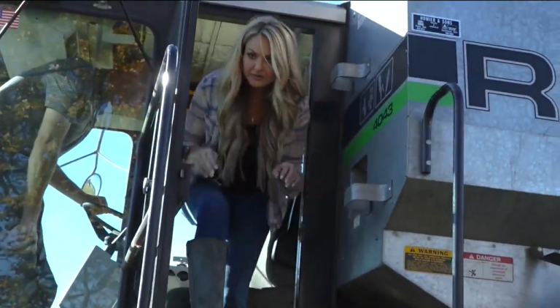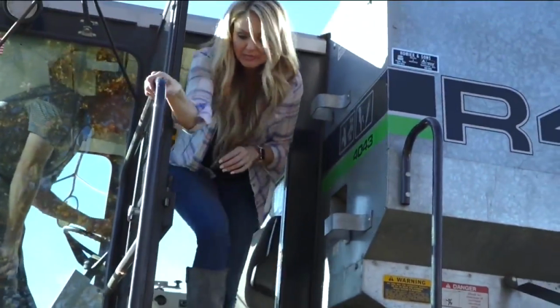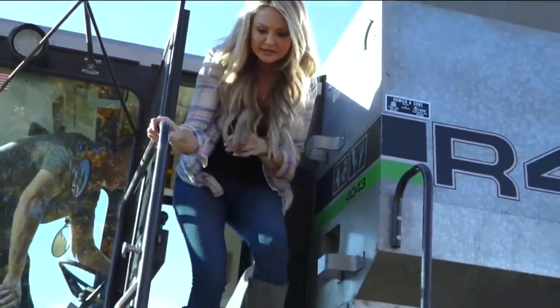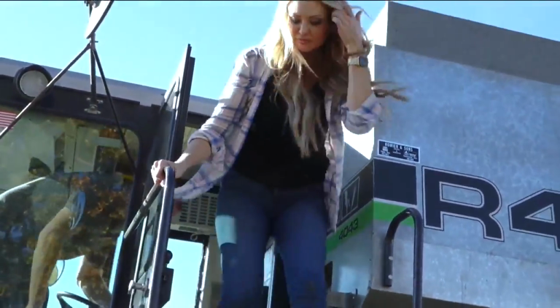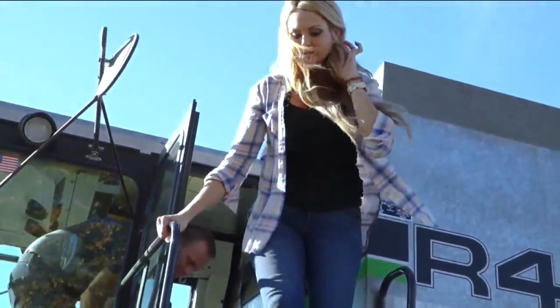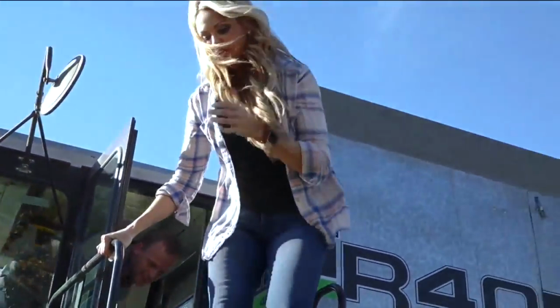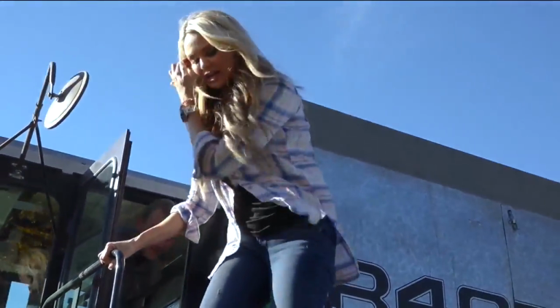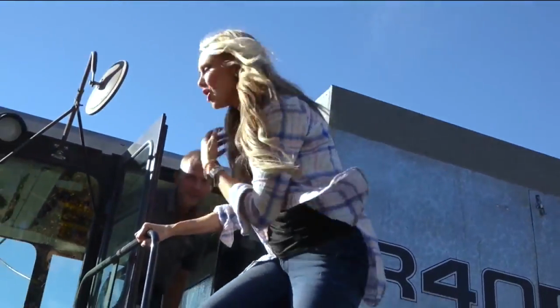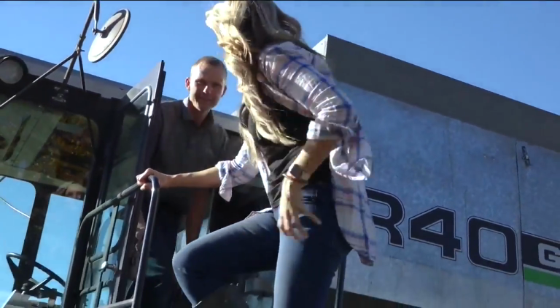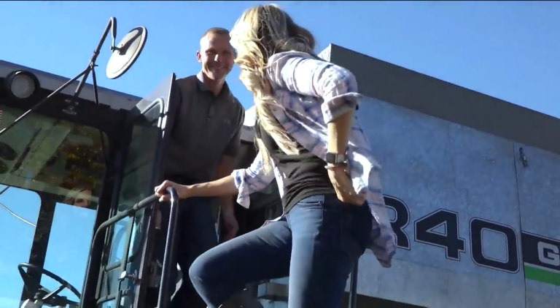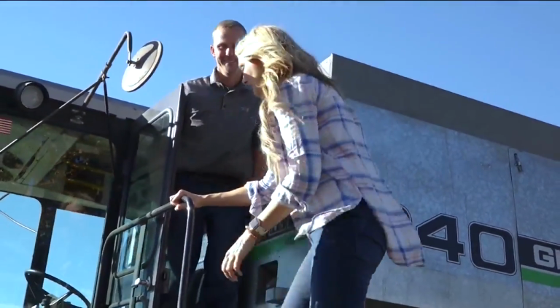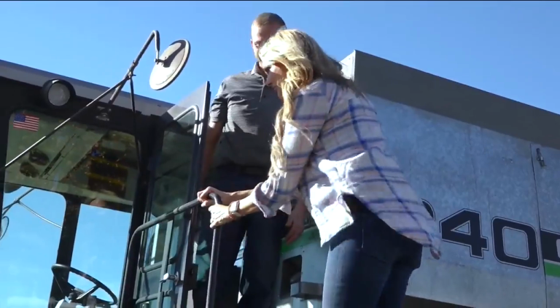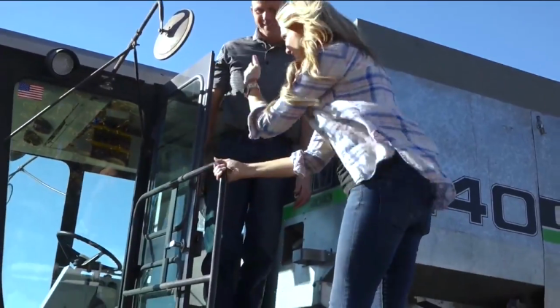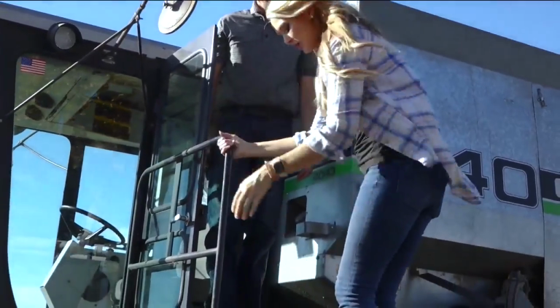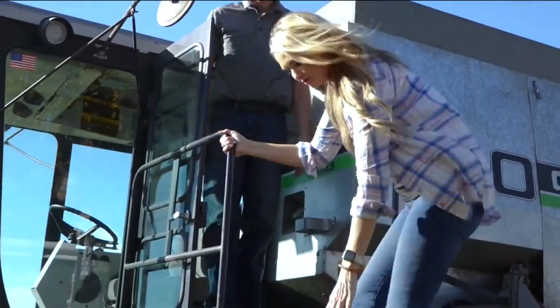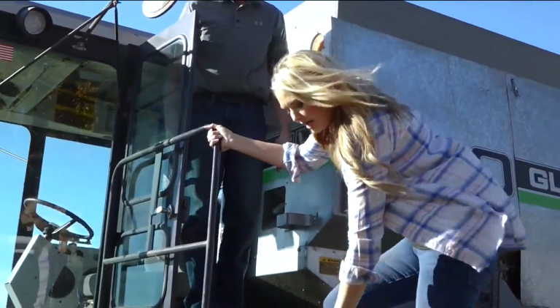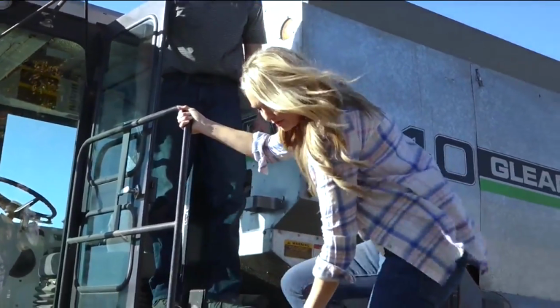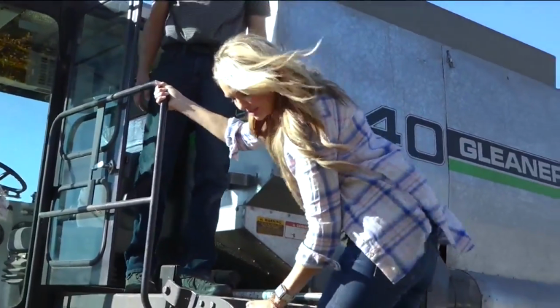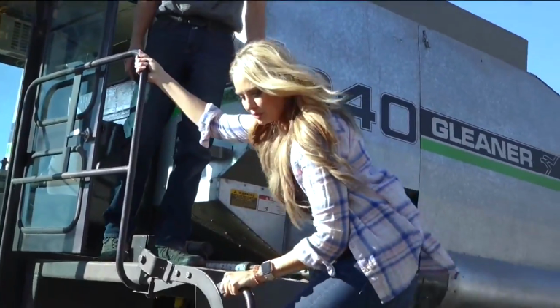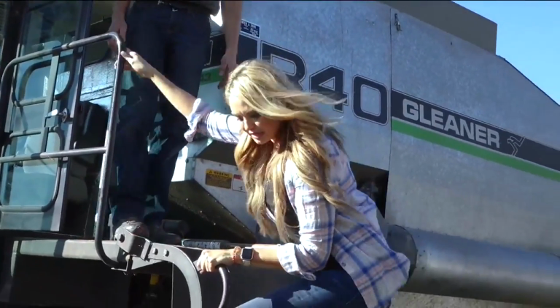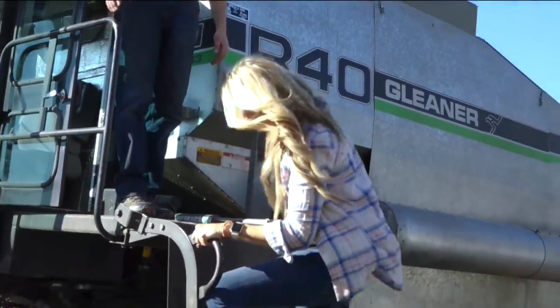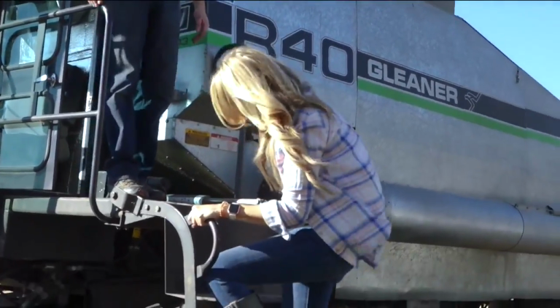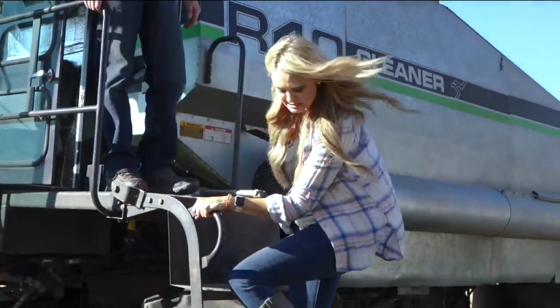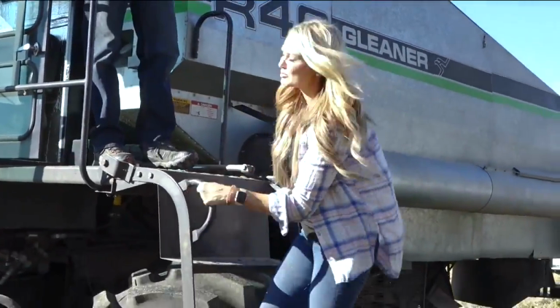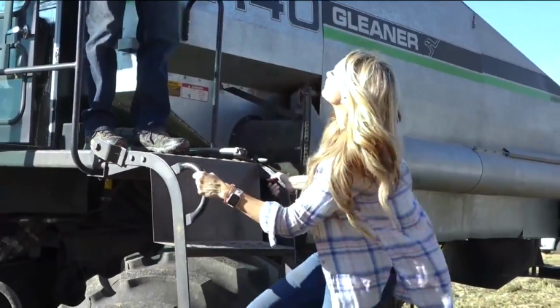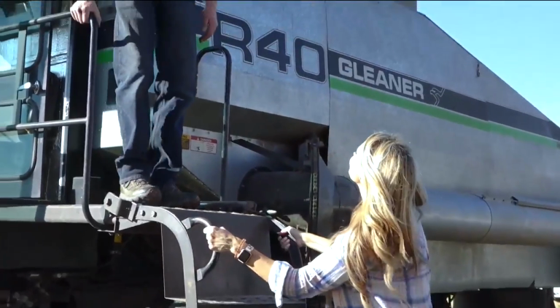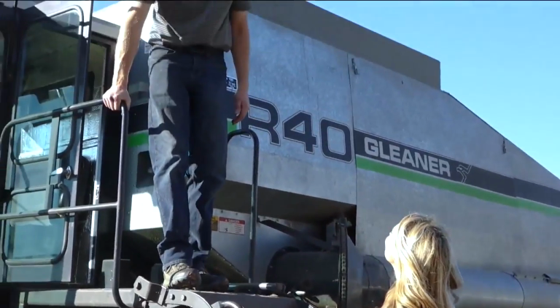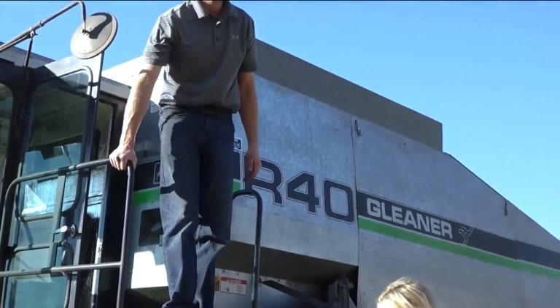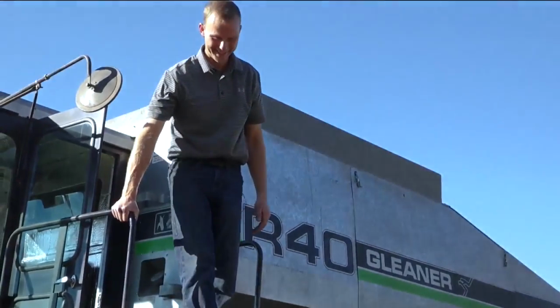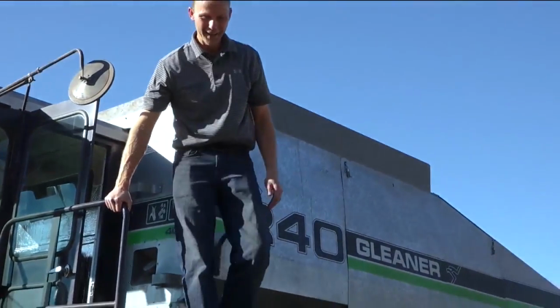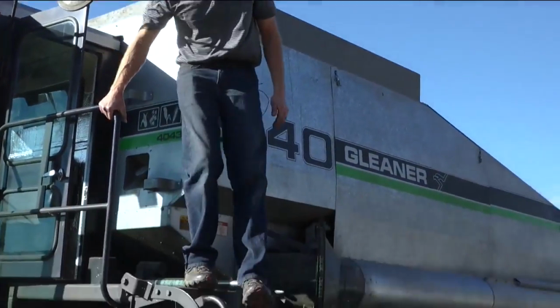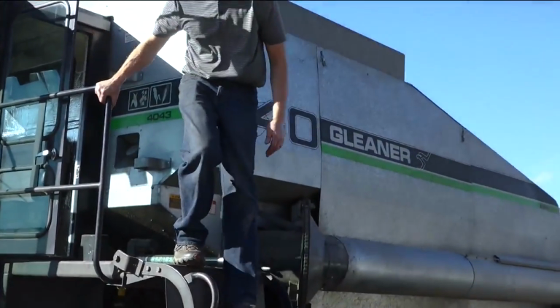Jerry, I appreciate my day on the farm — it's been a lot of fun. It was actually harder than I had imagined to keep it straight, you know. I don't know whether I should send you a bill for my work or if you're going to send me a bill for the rows that I pushed over. The second one, probably.